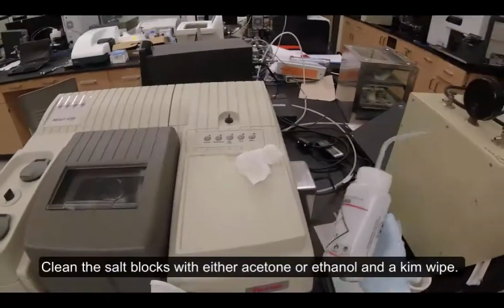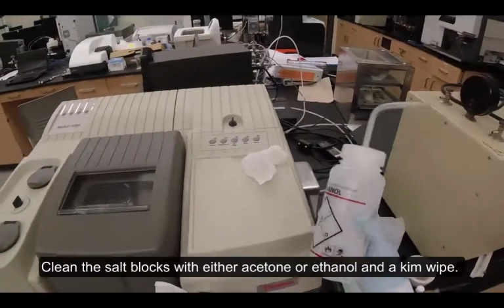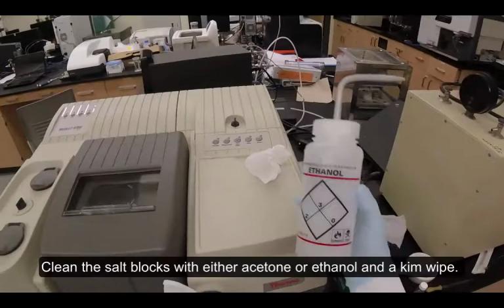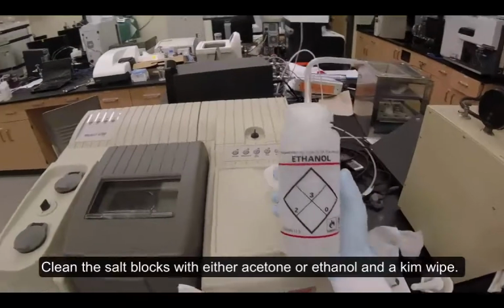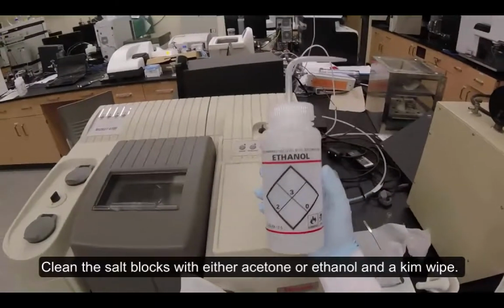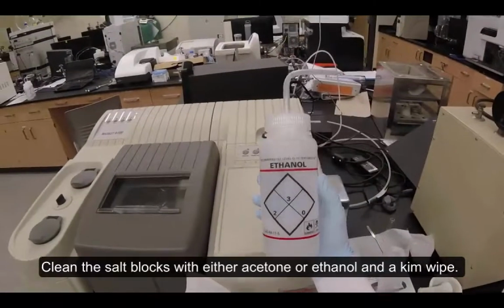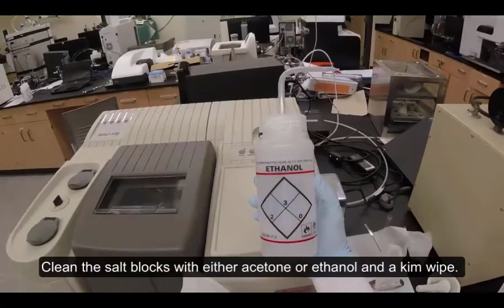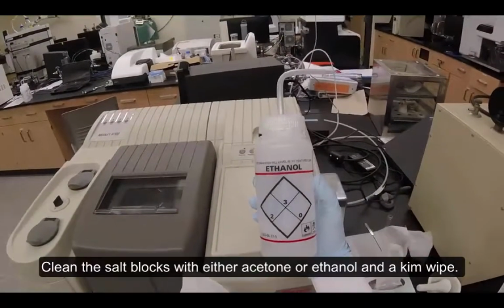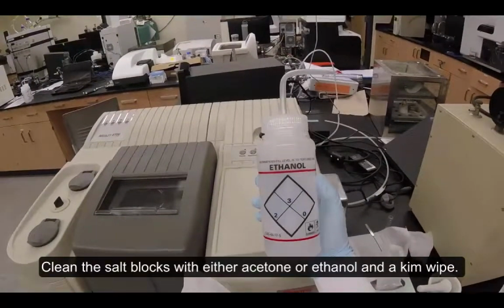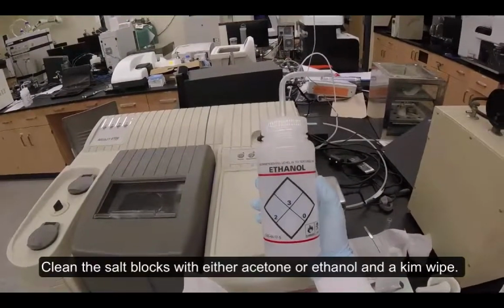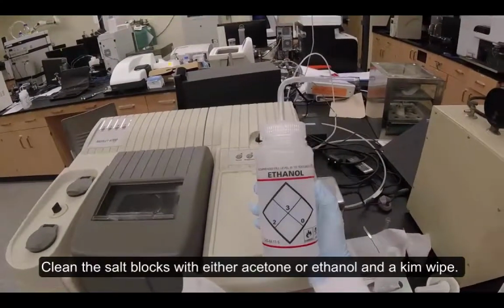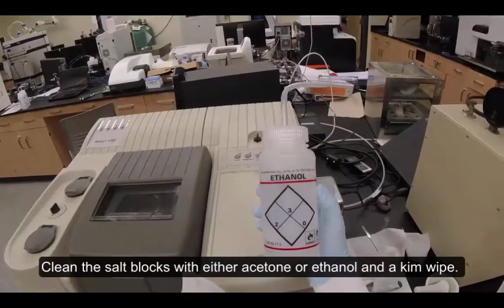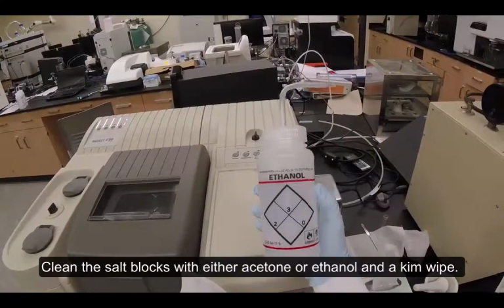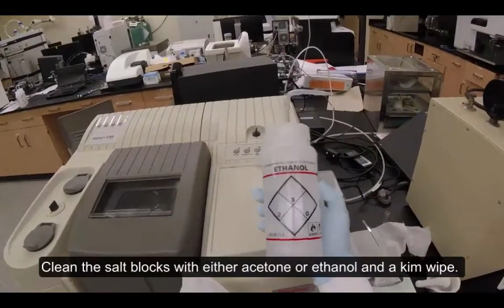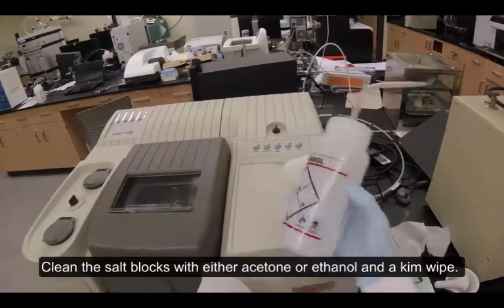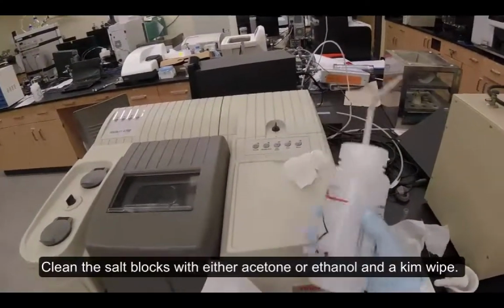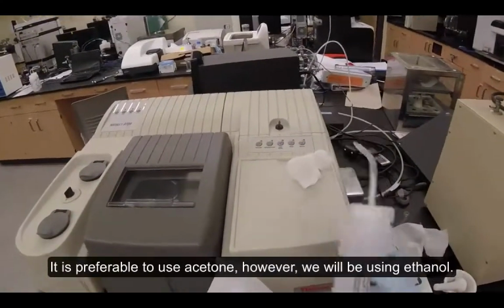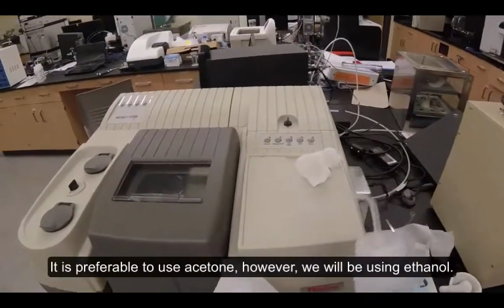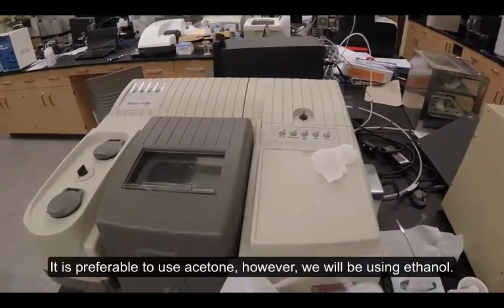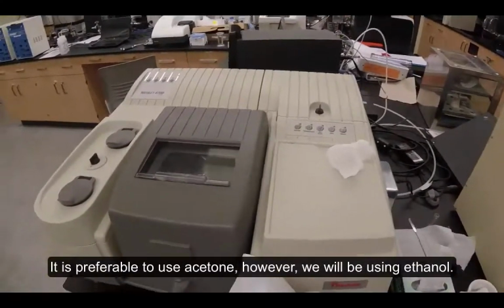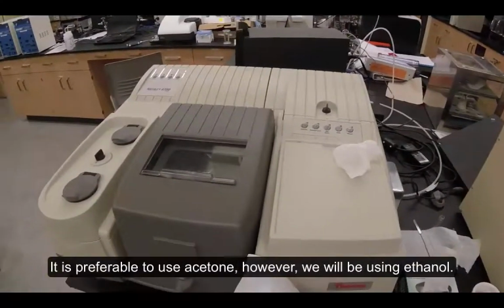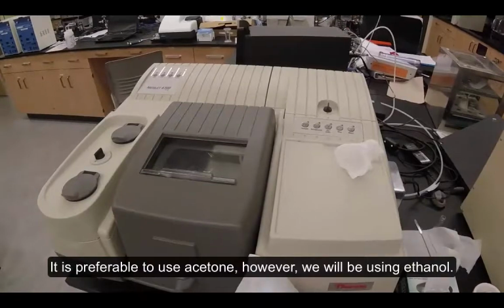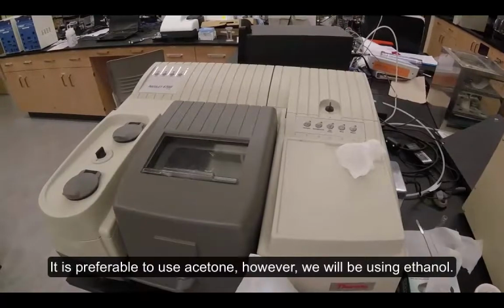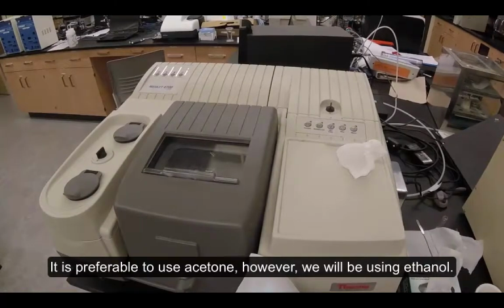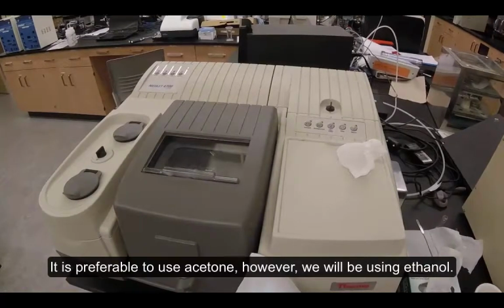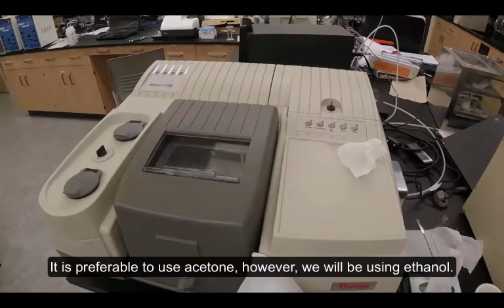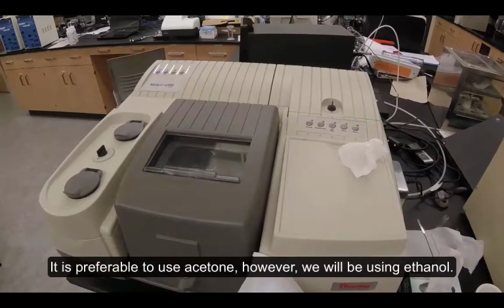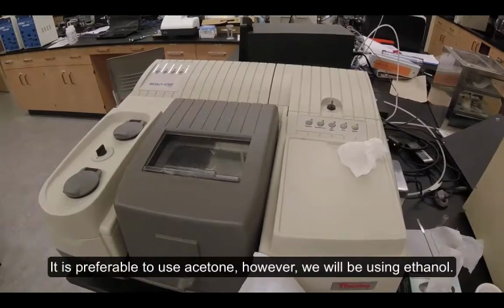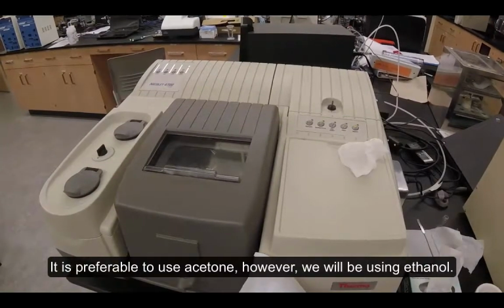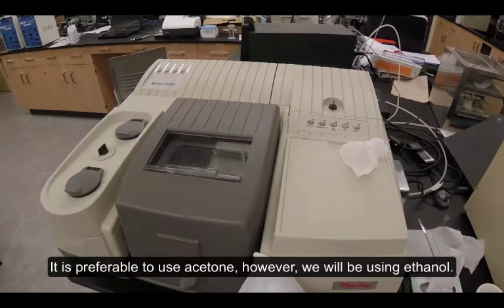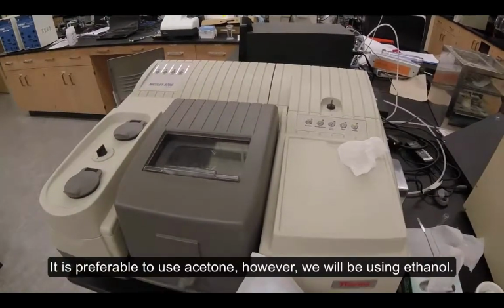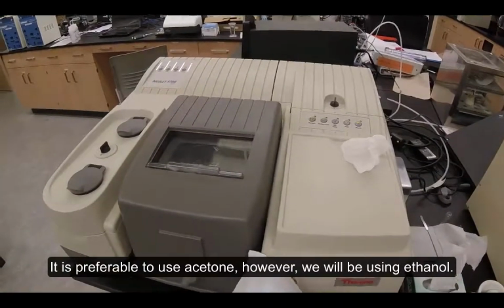Clean the salt blocks with either acetone or ethanol and a chem wipe. It is preferable to use acetone; however, we will be using ethanol.